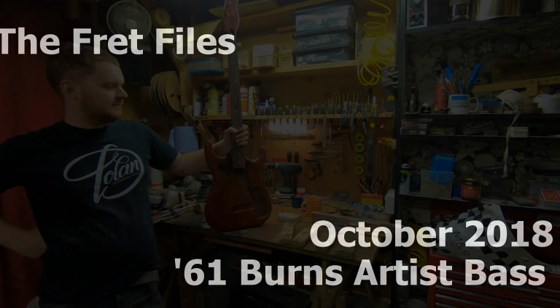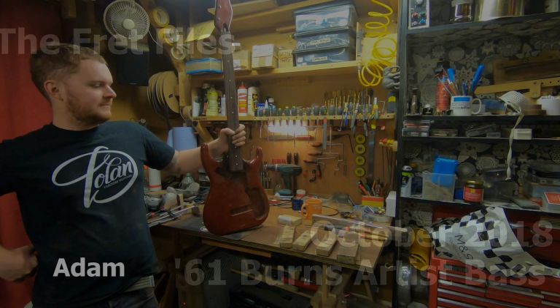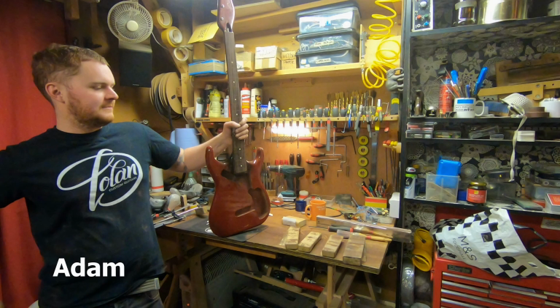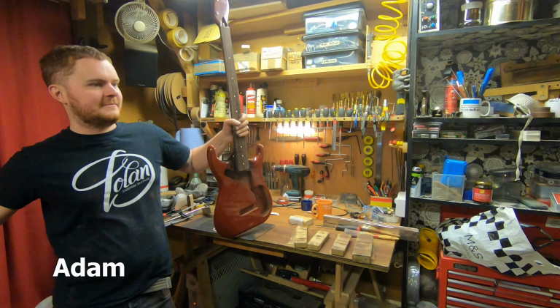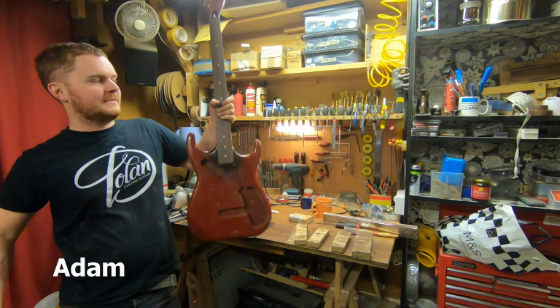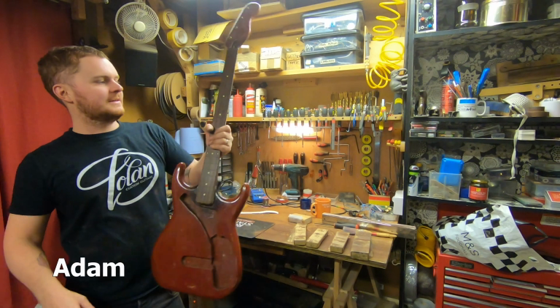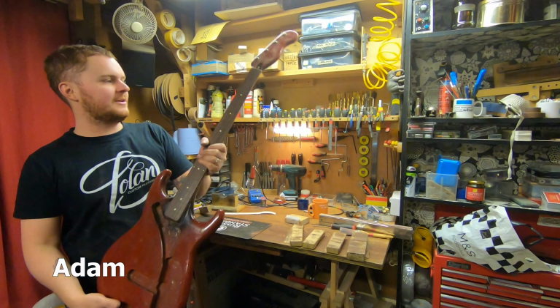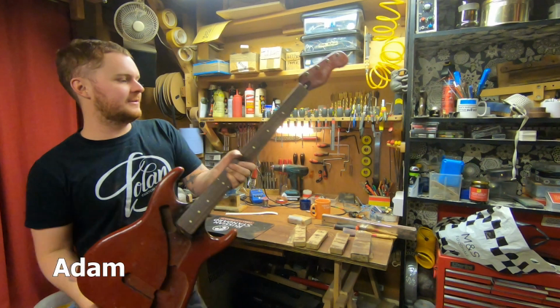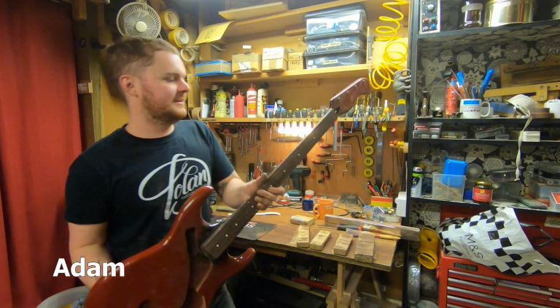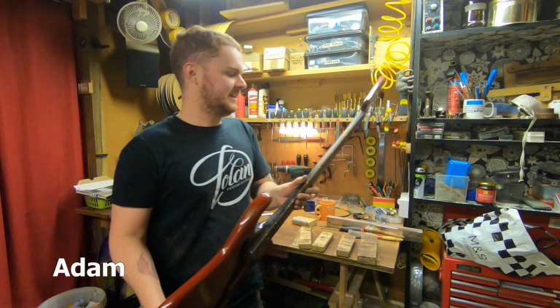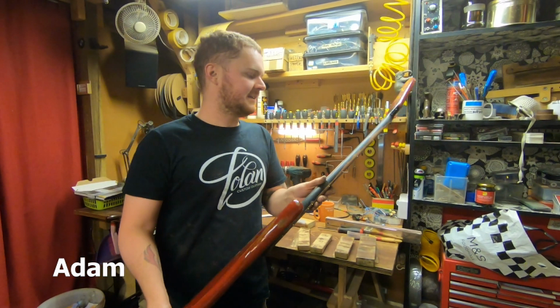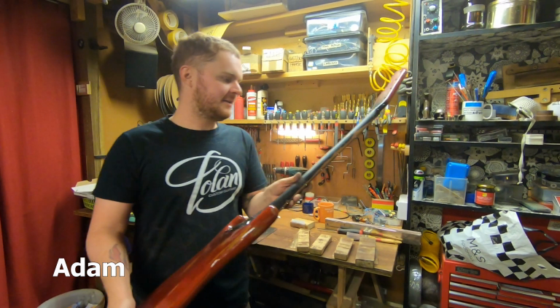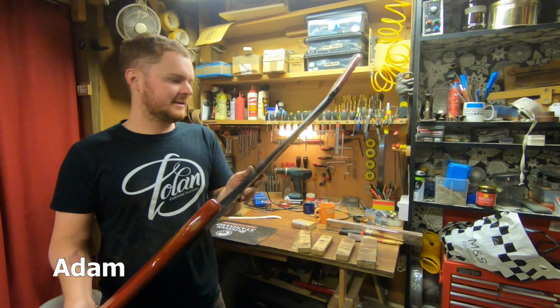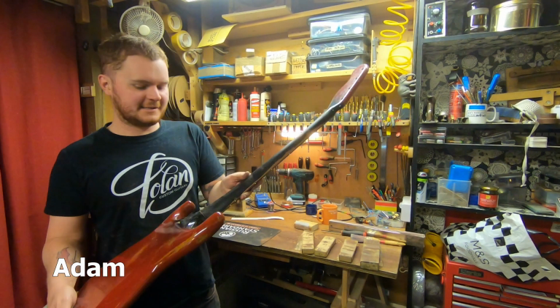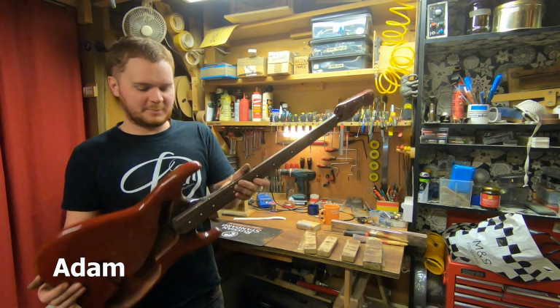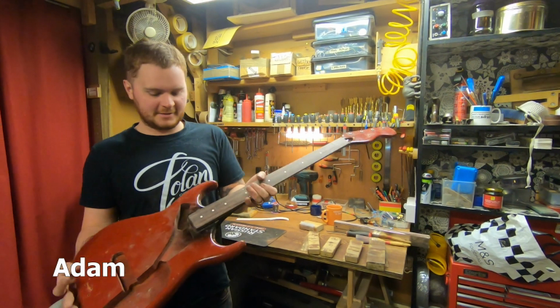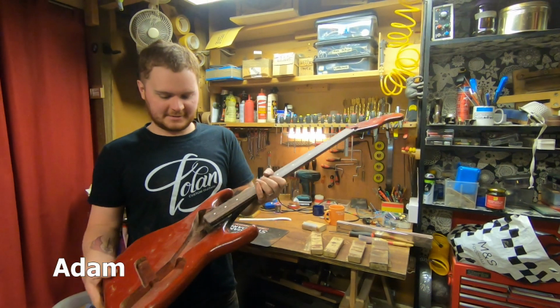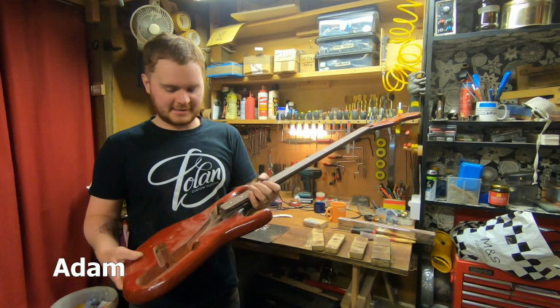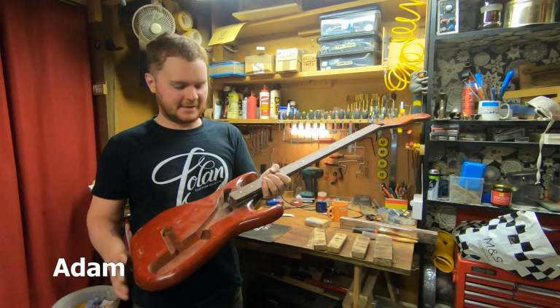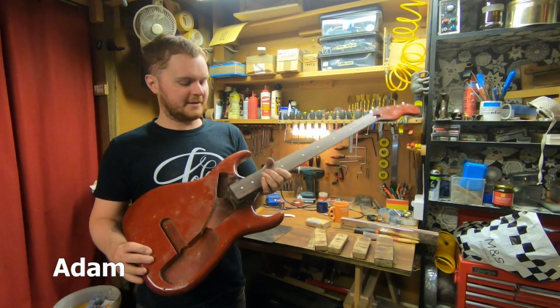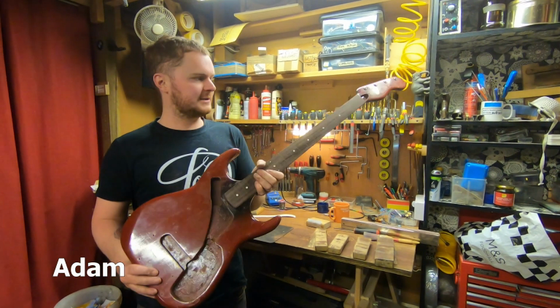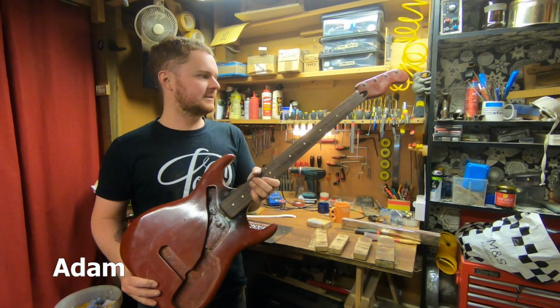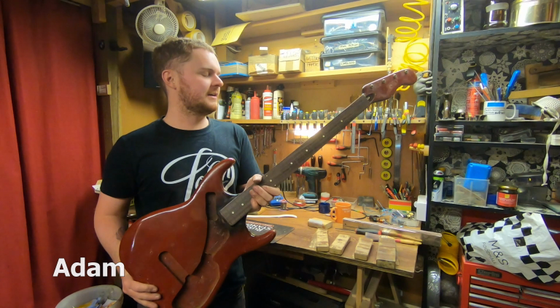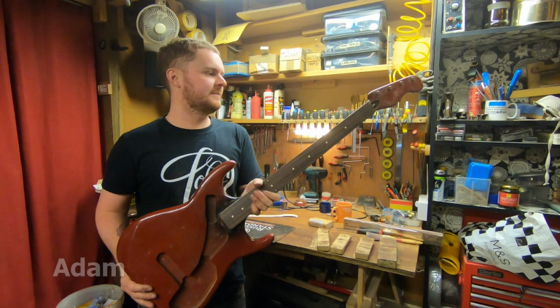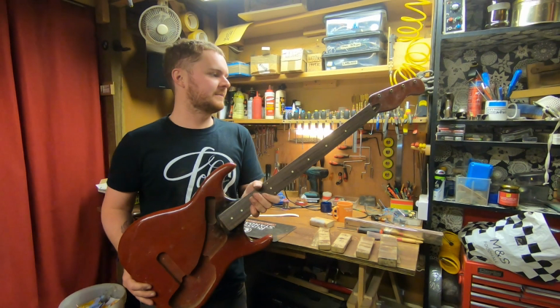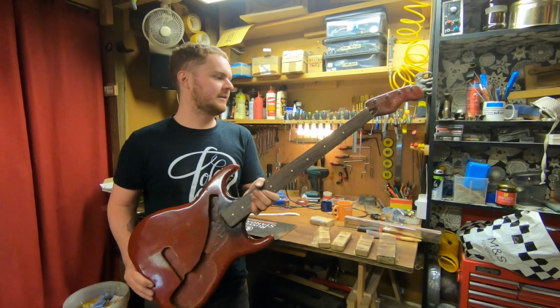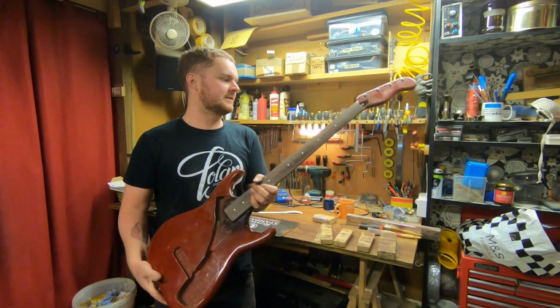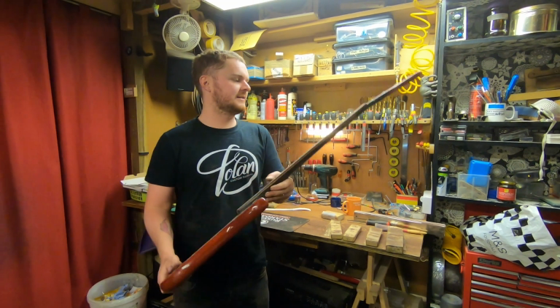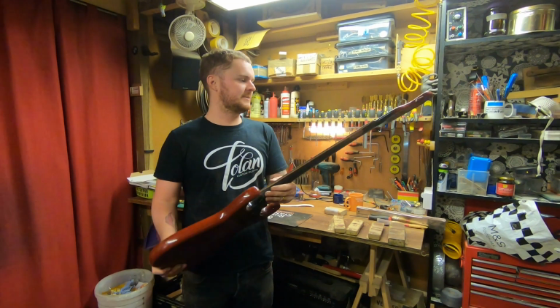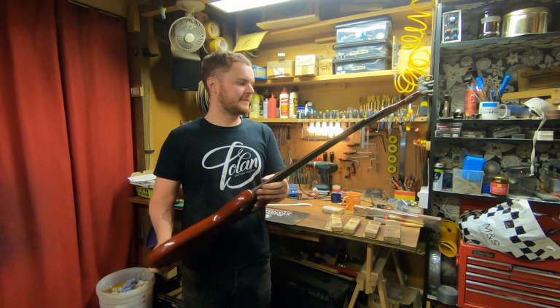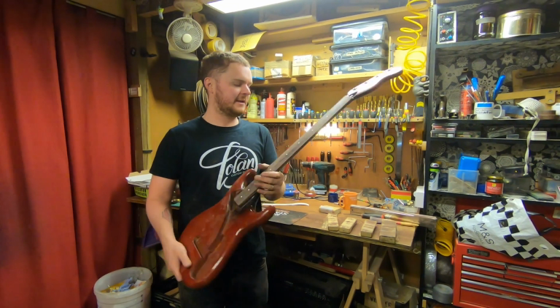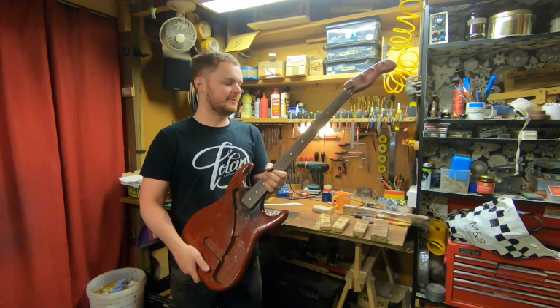So what are we doing to this then? This is an early 60s Burns which is a customer's granddad's guitar, so it's a bit of a family heirloom.